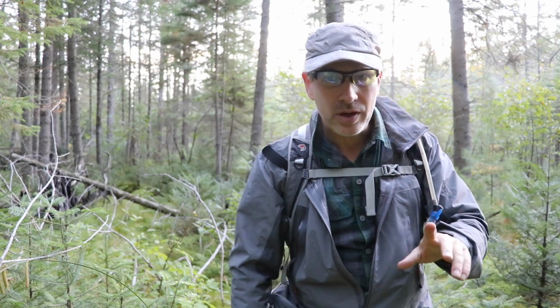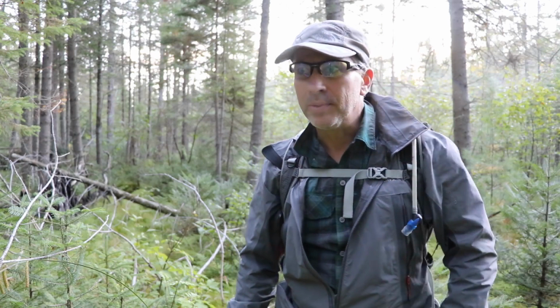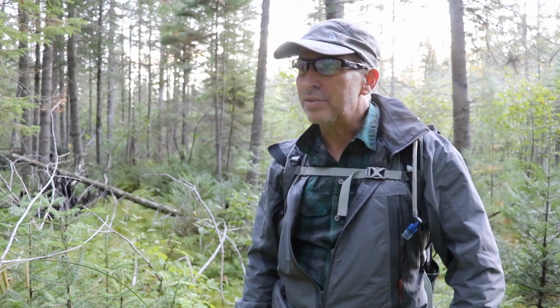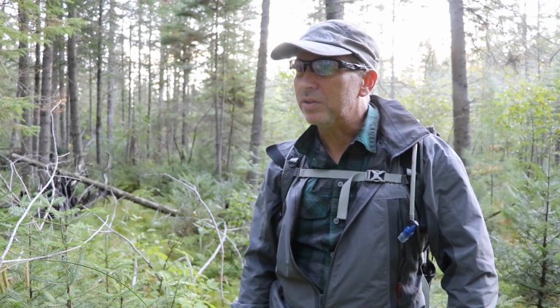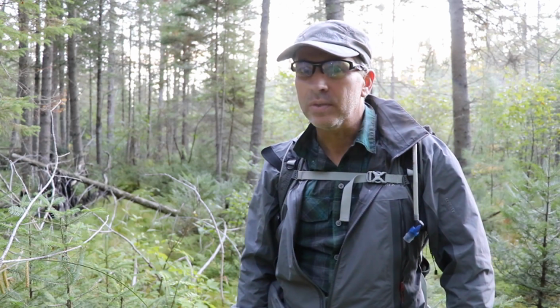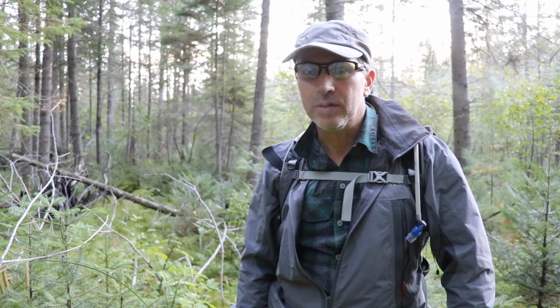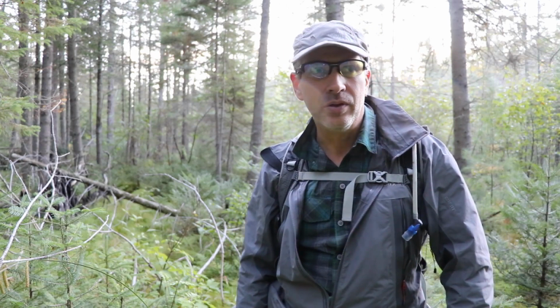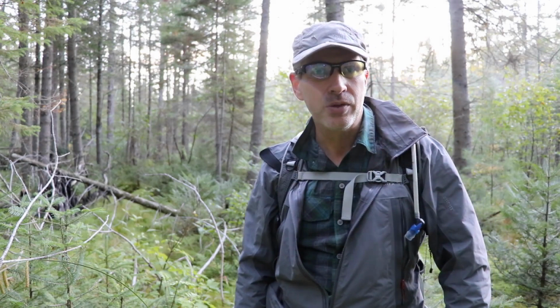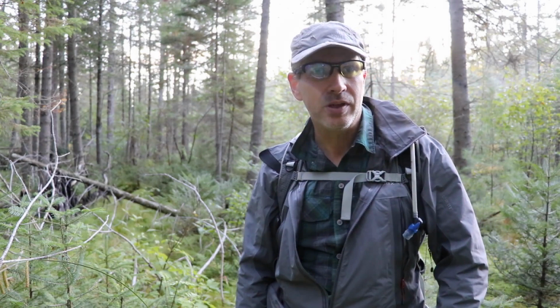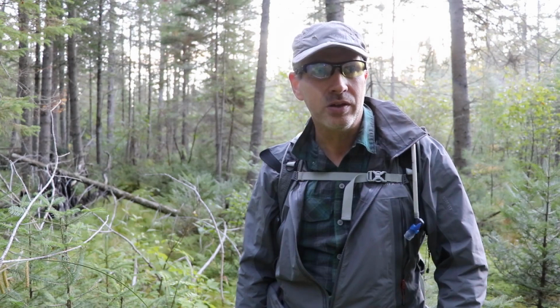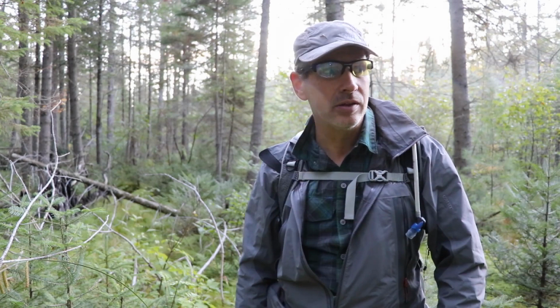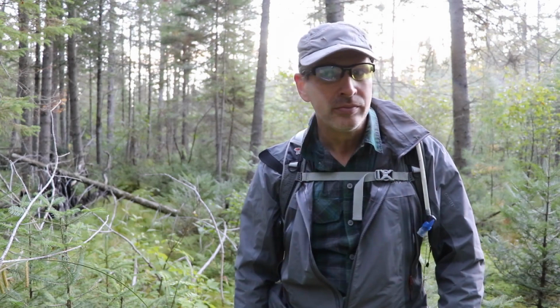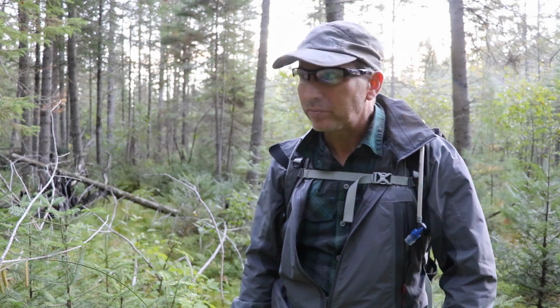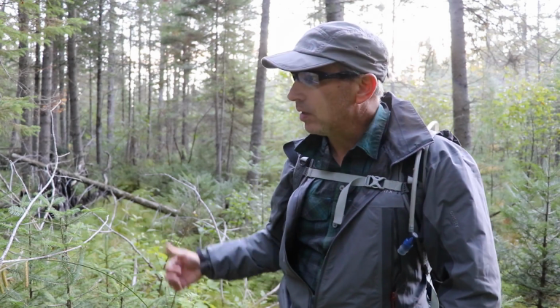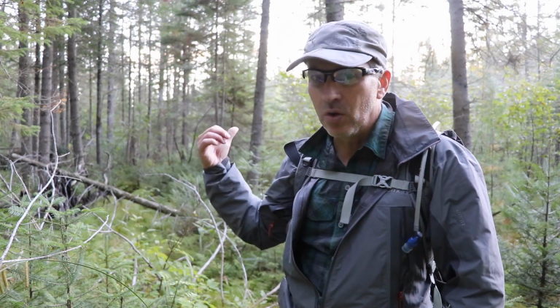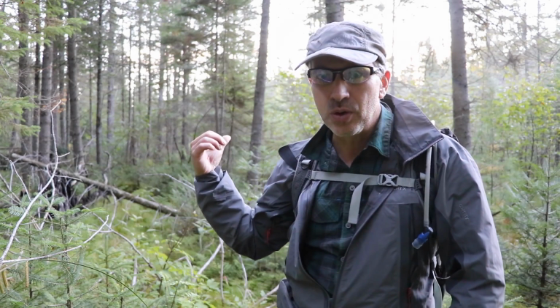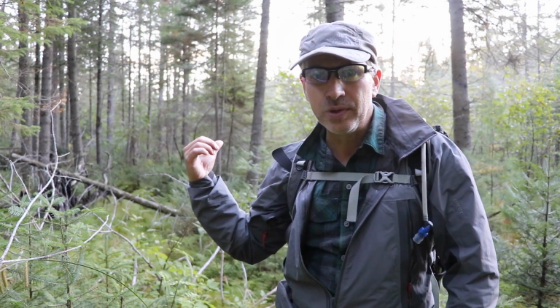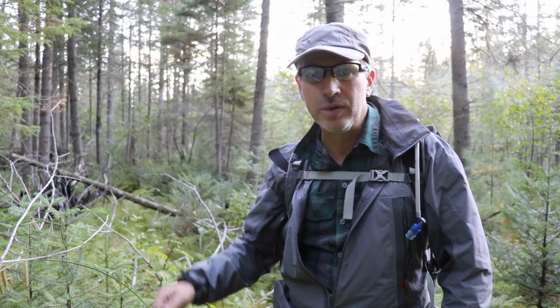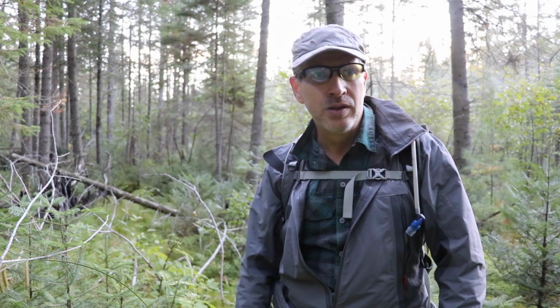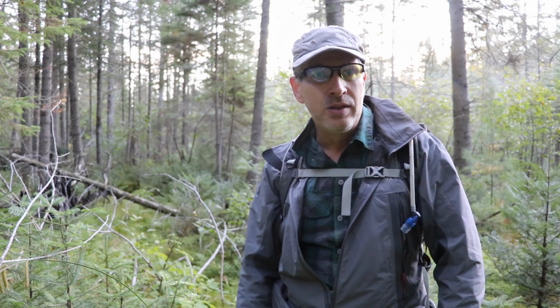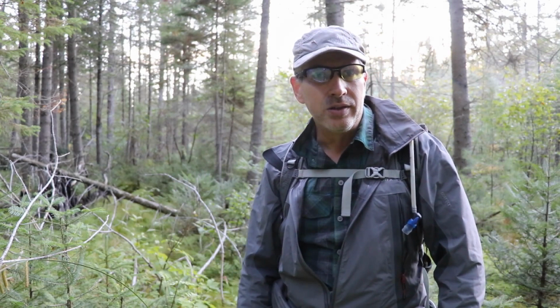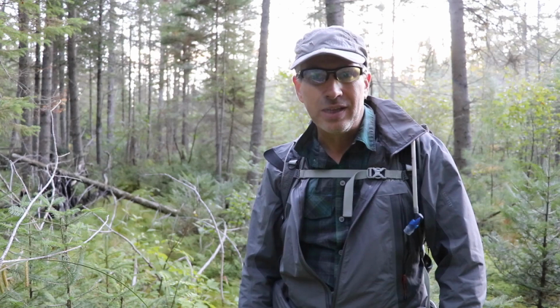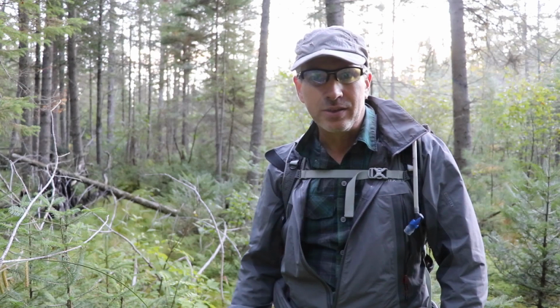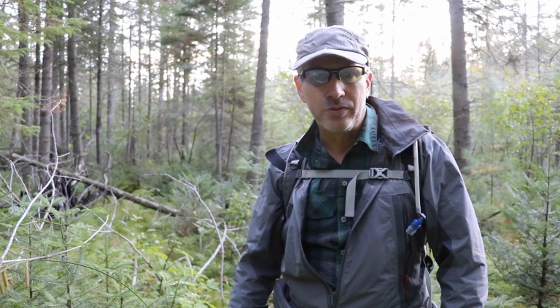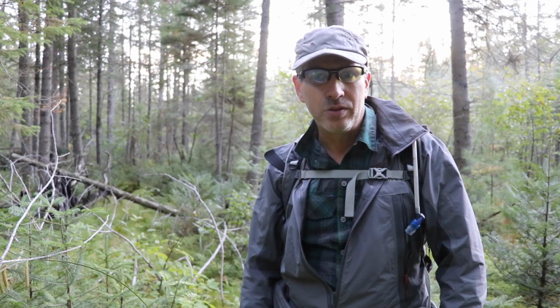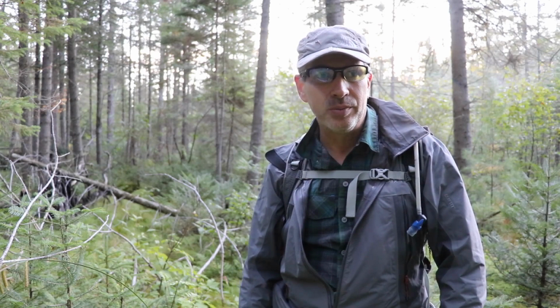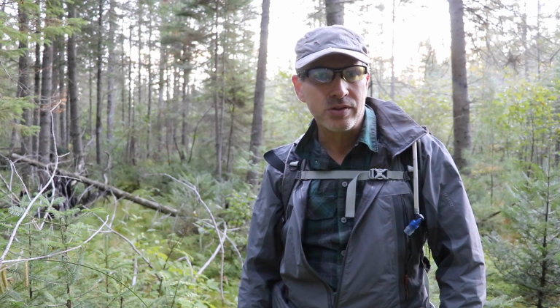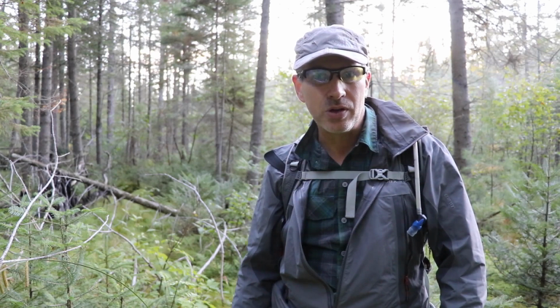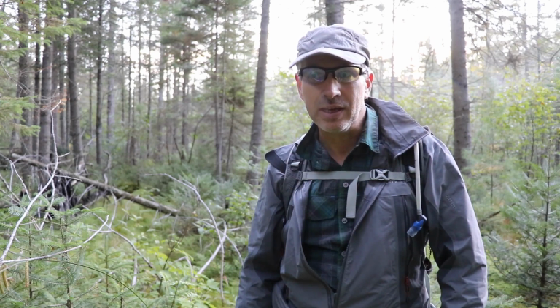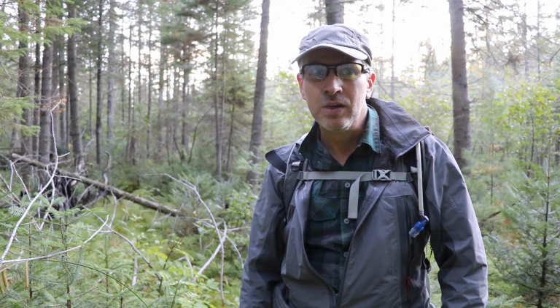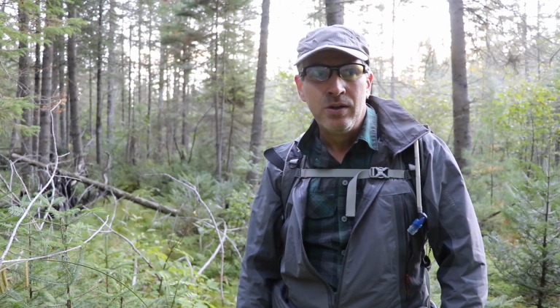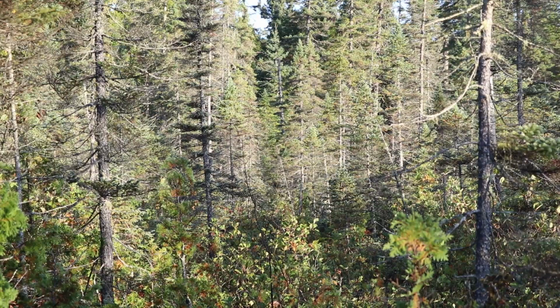I stopped here to show what typical moose habitat looks like. I've got an alder swamp behind me — that's classic. That's where I've shot my moose, in spots like that.